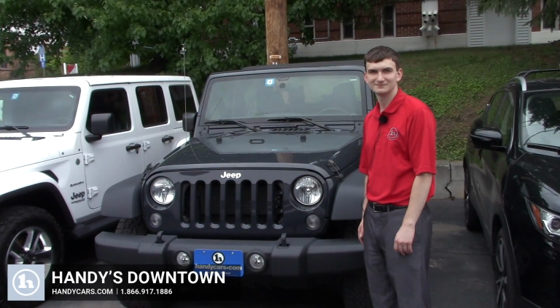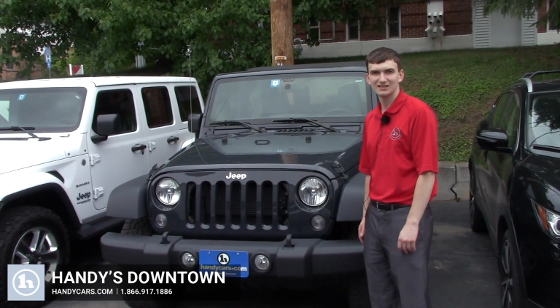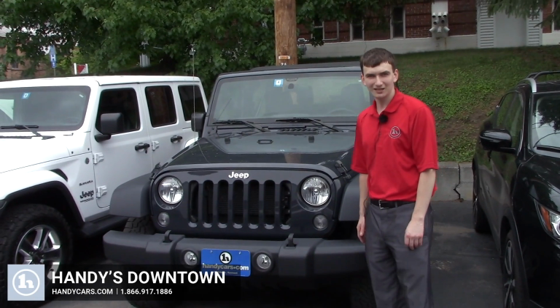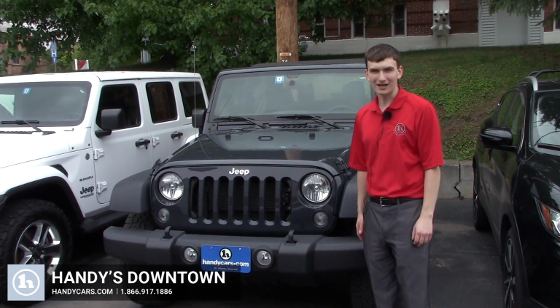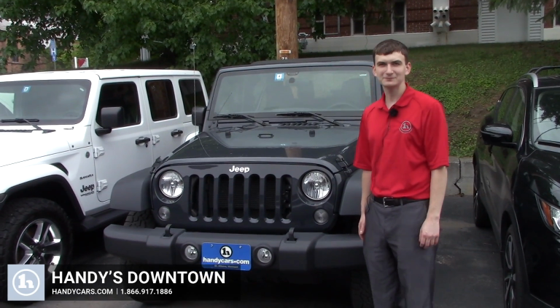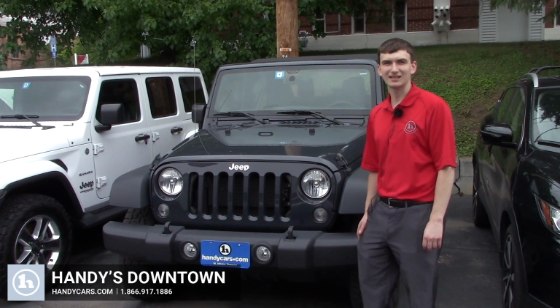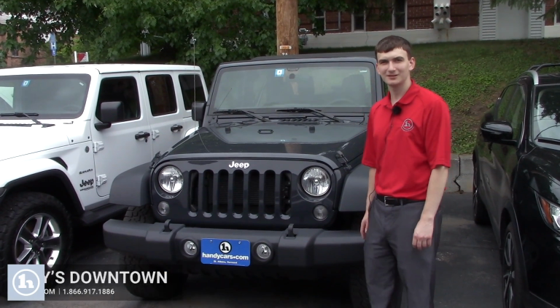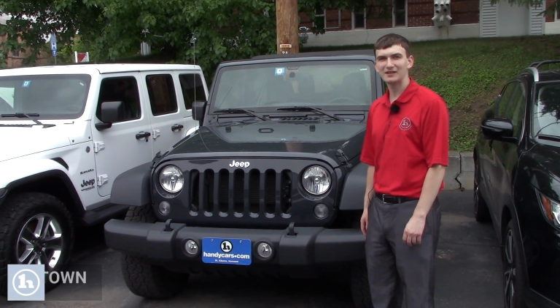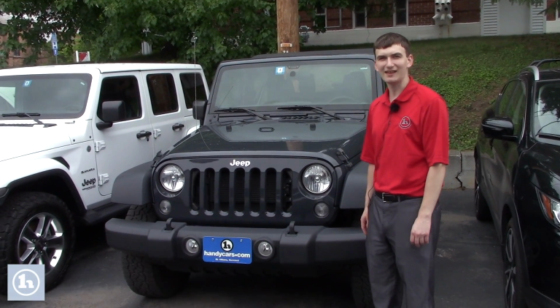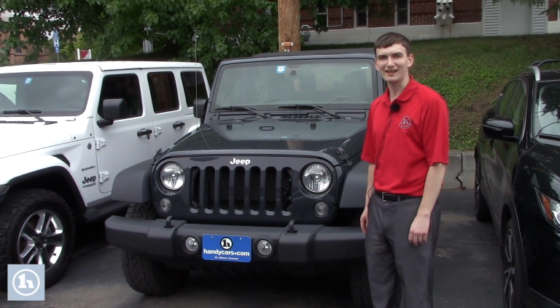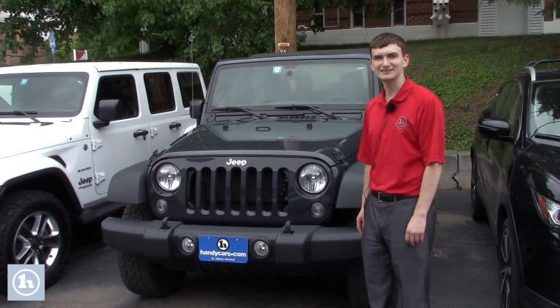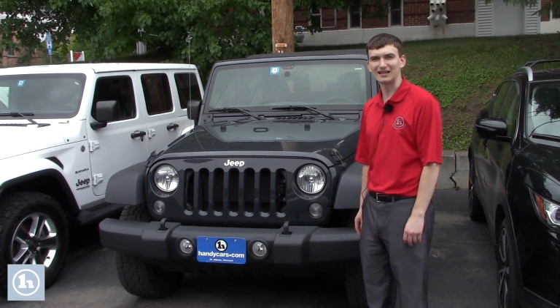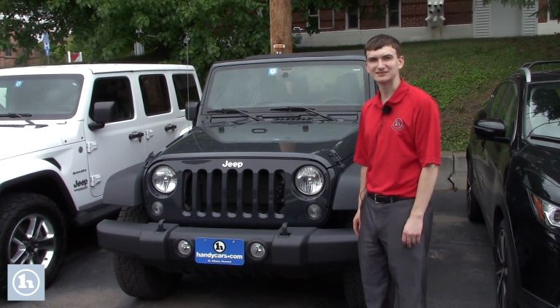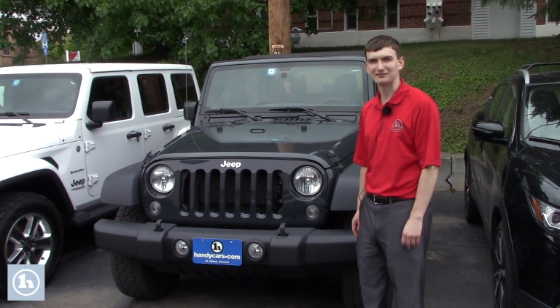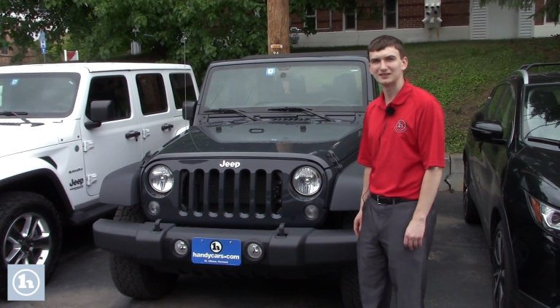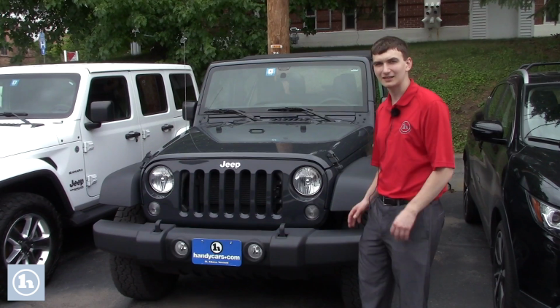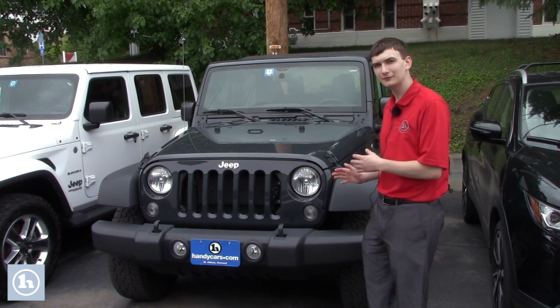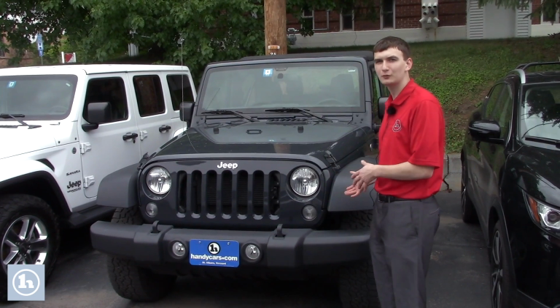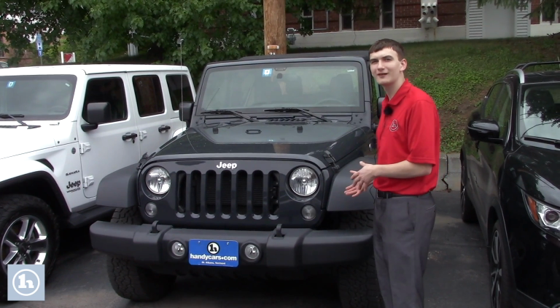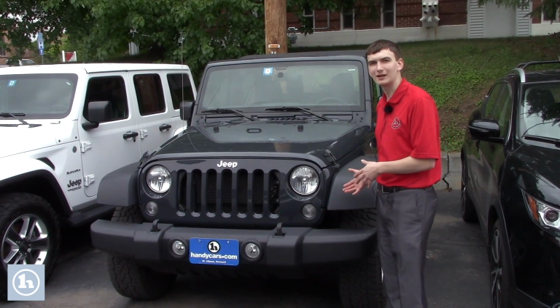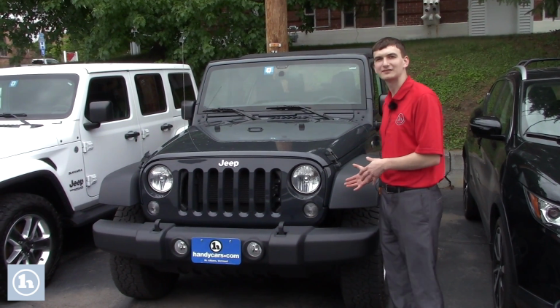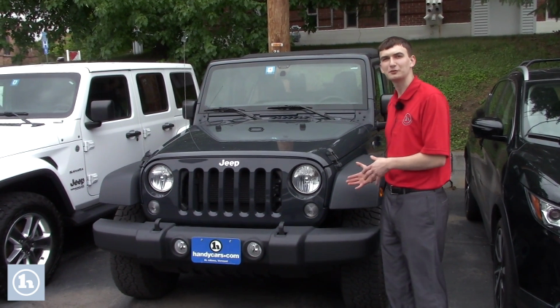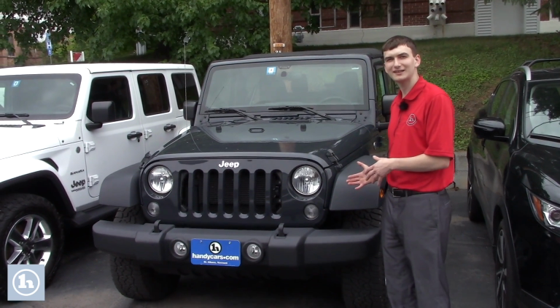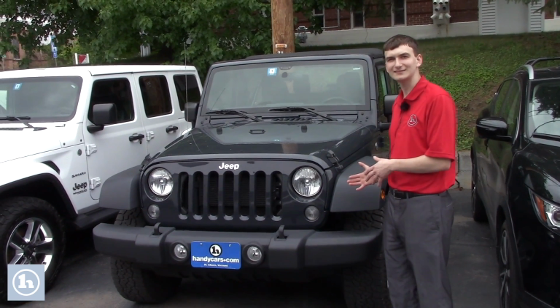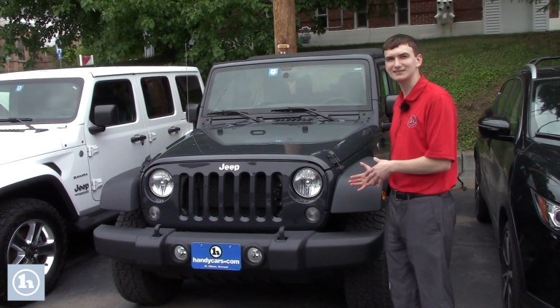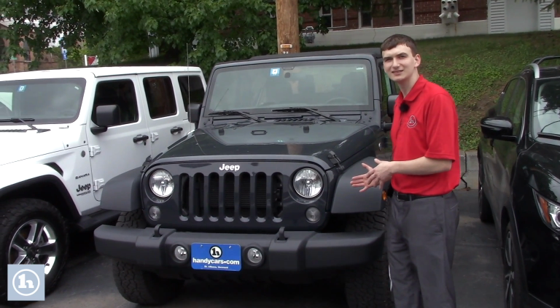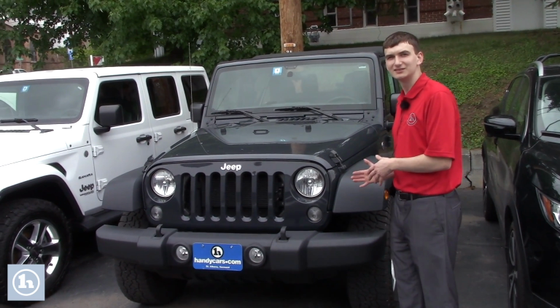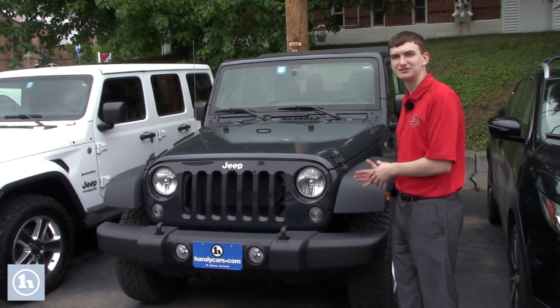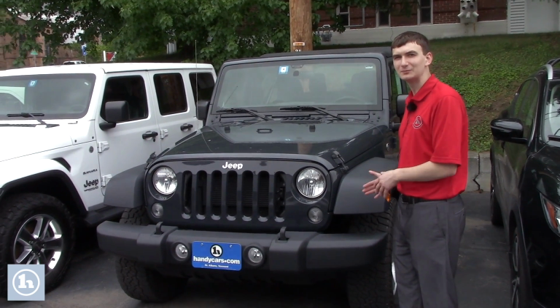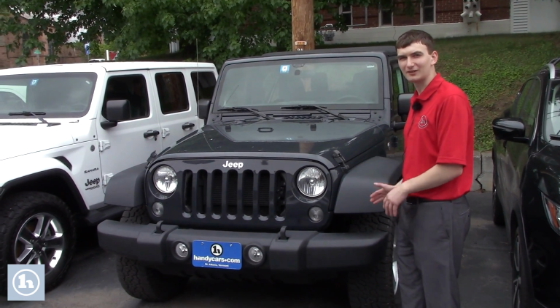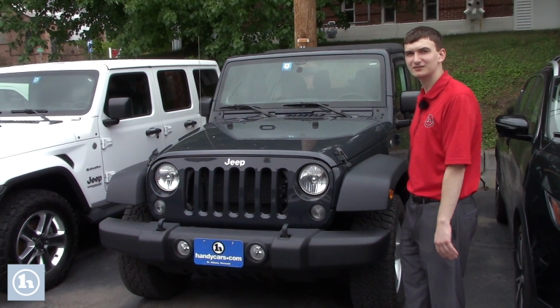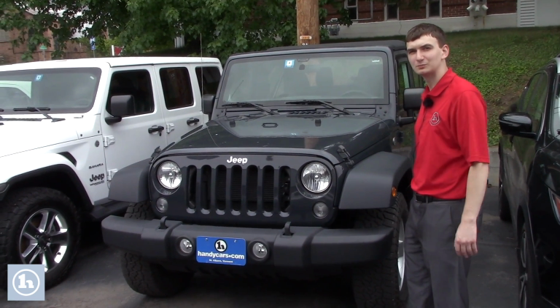Hello, I'm Skyler Reapel at Handy's Downtown. Thank you for inquiring about the 2018 Jeep Wrangler Sport.